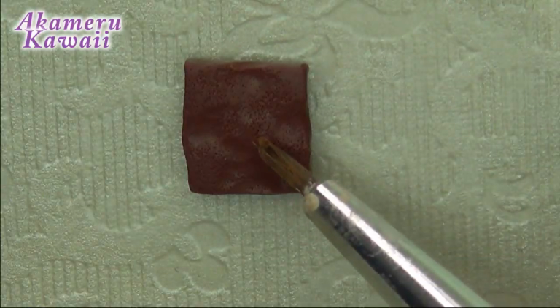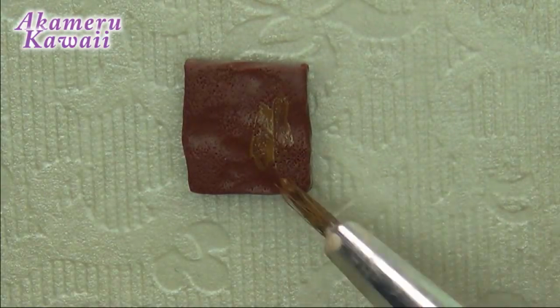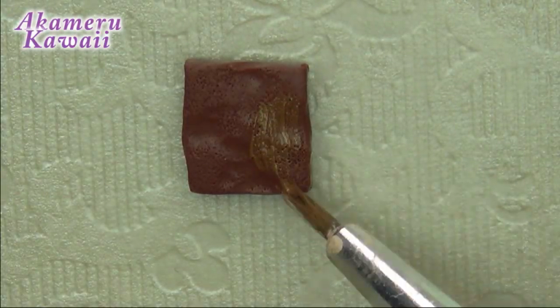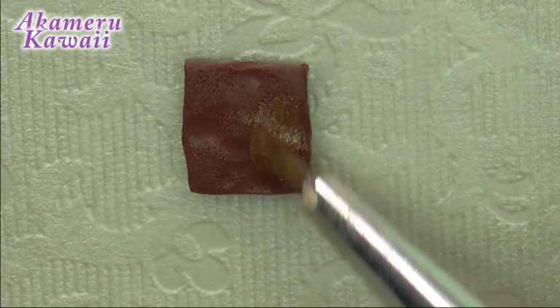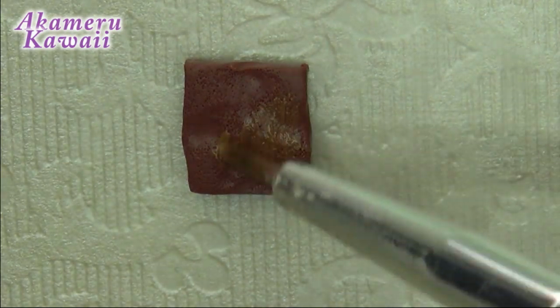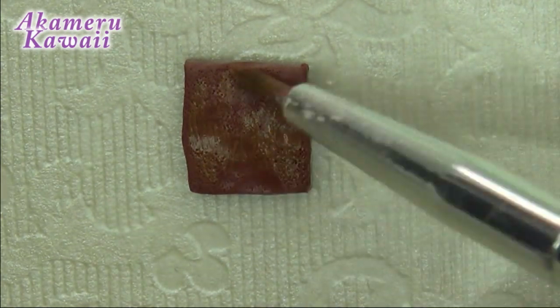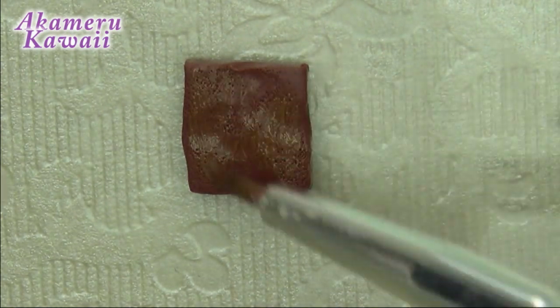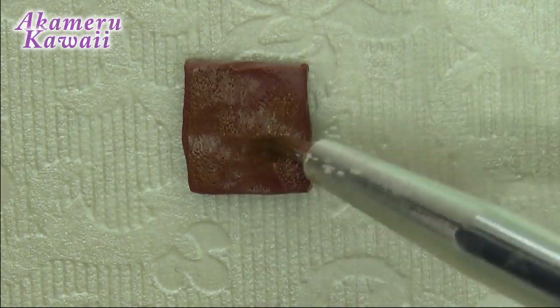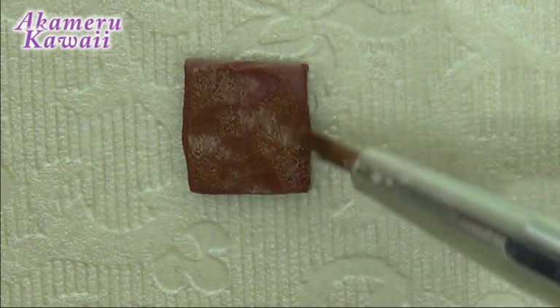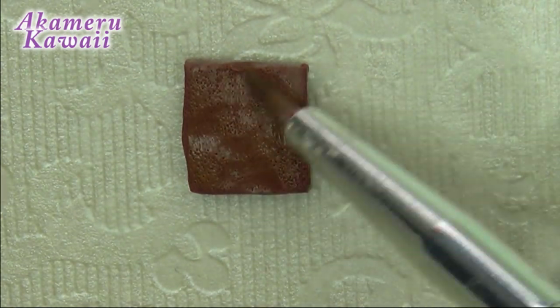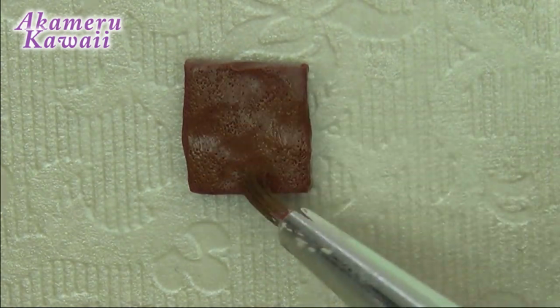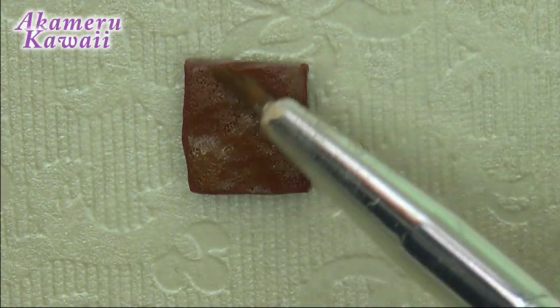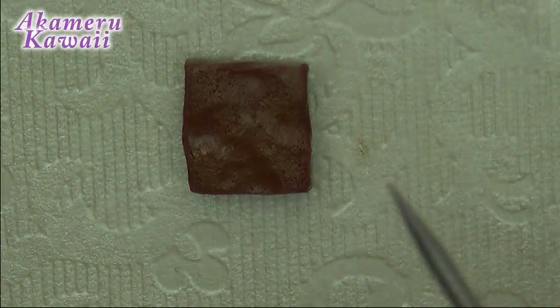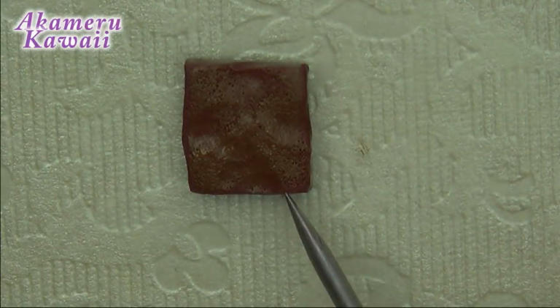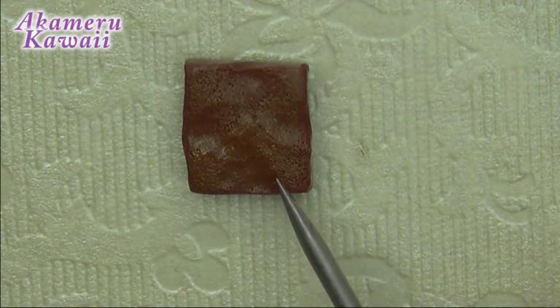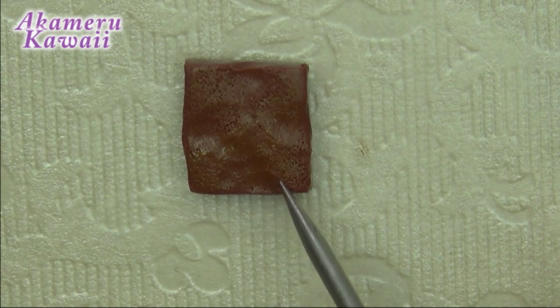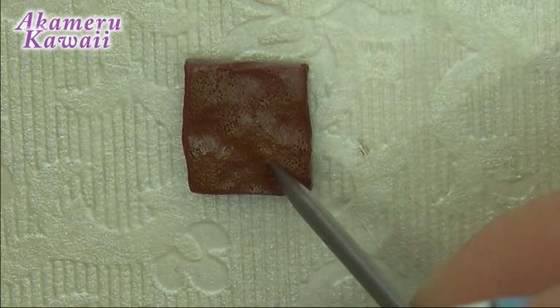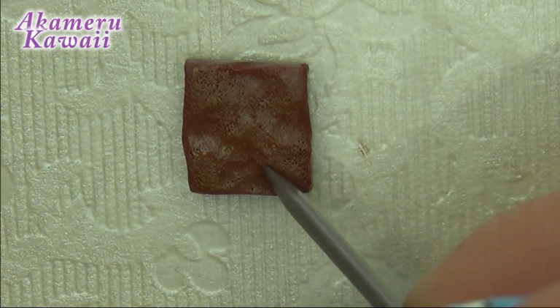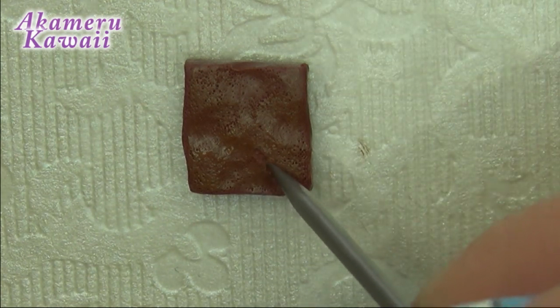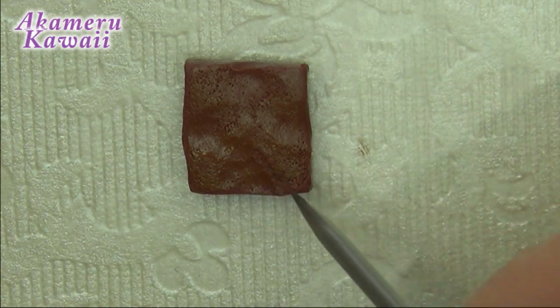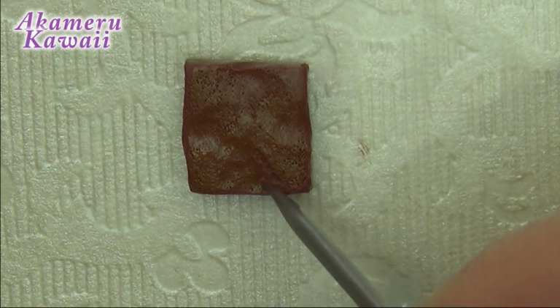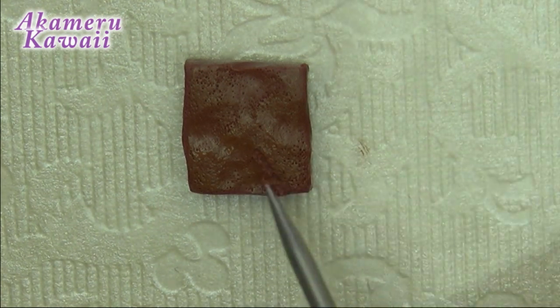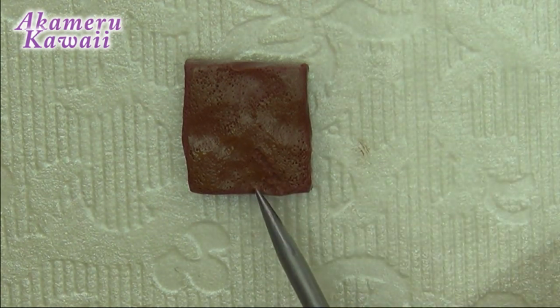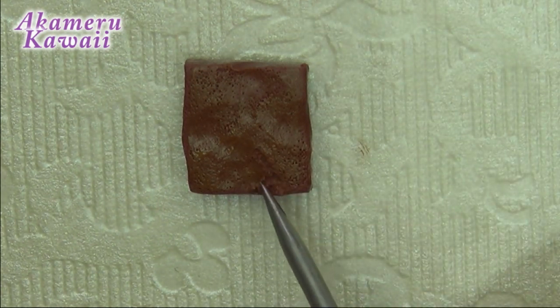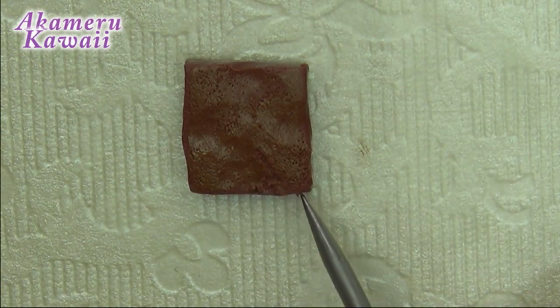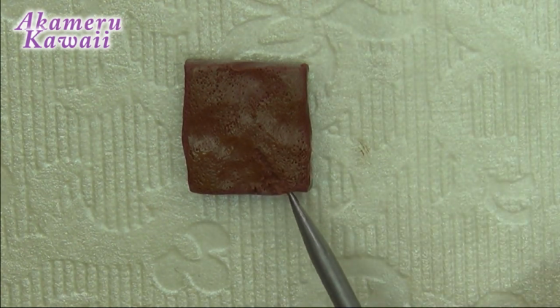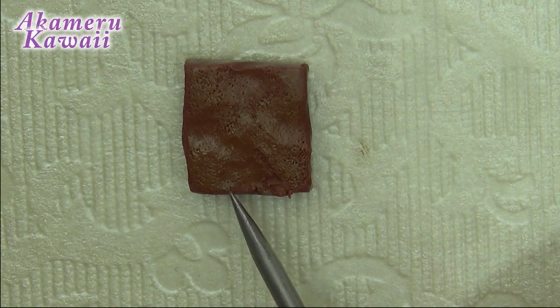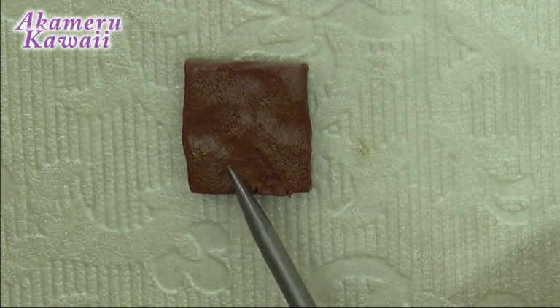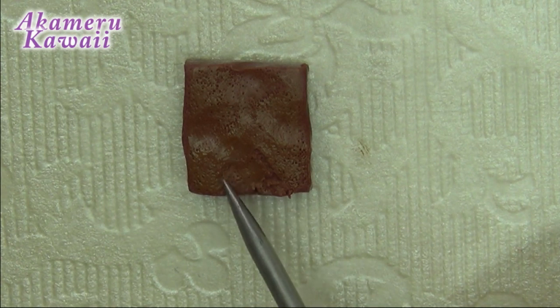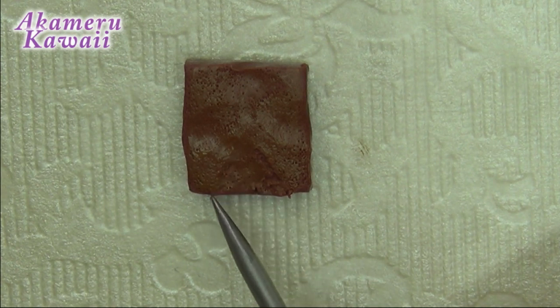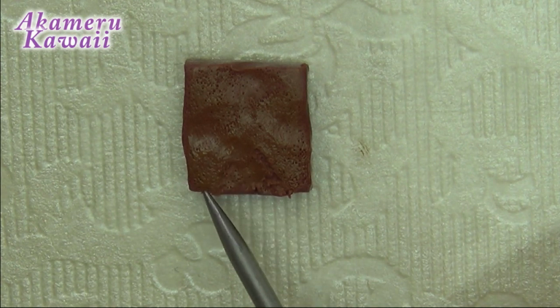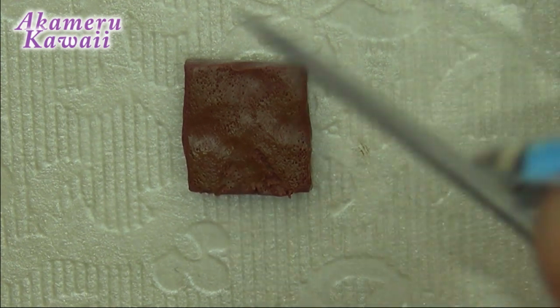To make the top a slightly different color than the inside of the brownie, I added some light brown acrylic paint to the top and let it dry. Then use a needle tool to make some cracked lines on the top before adding texture to the sides in a pokey motion.